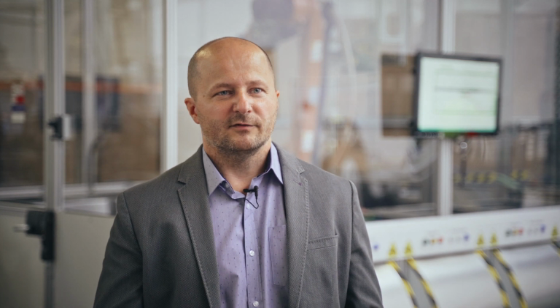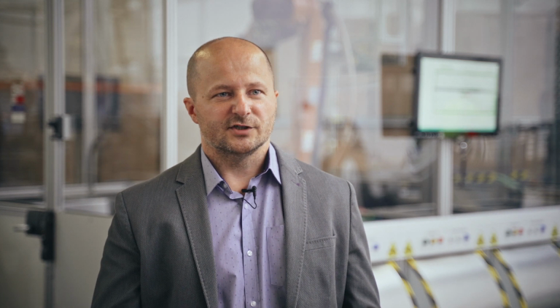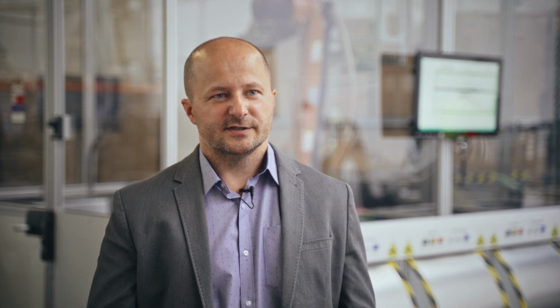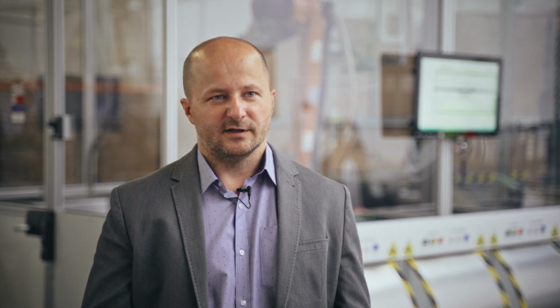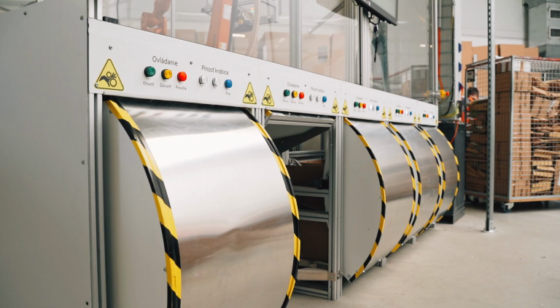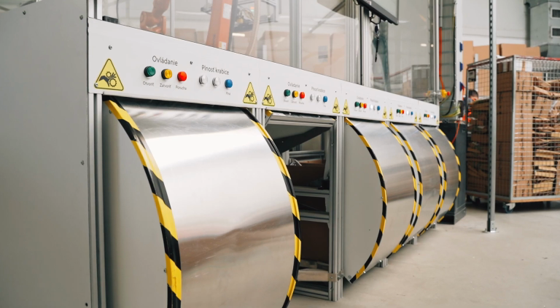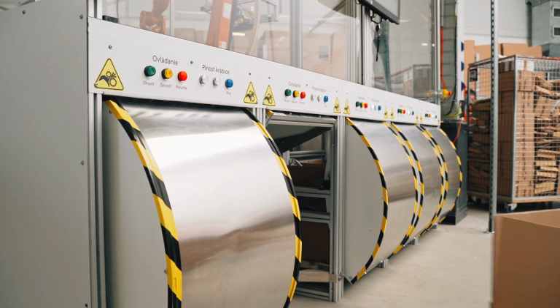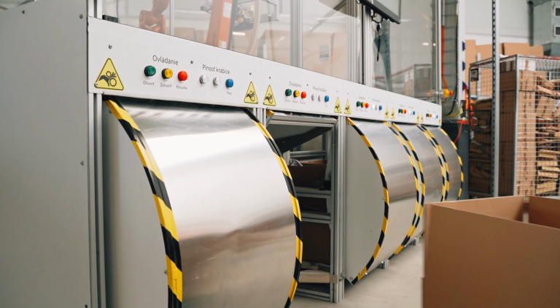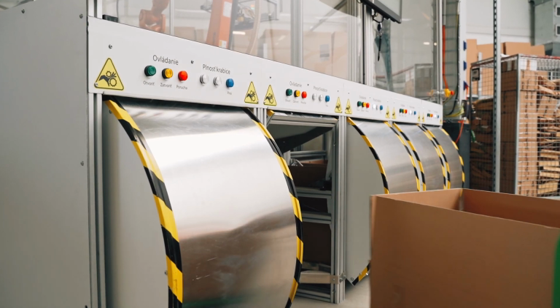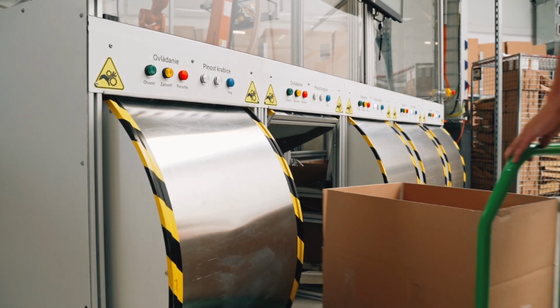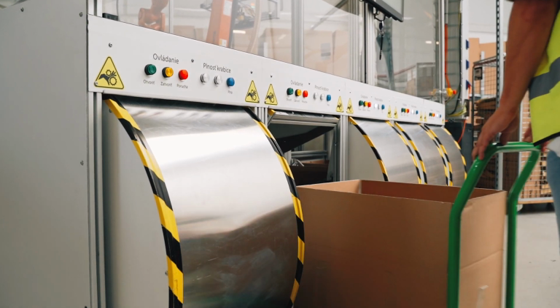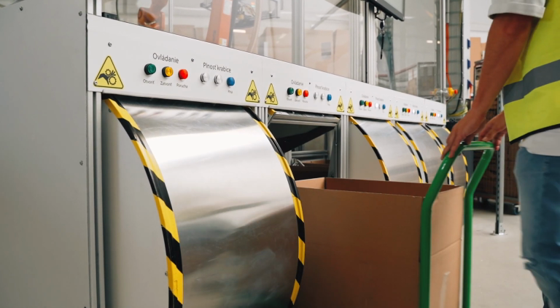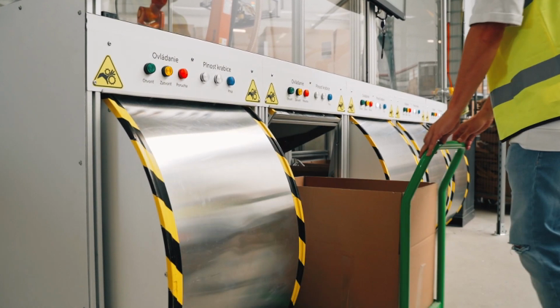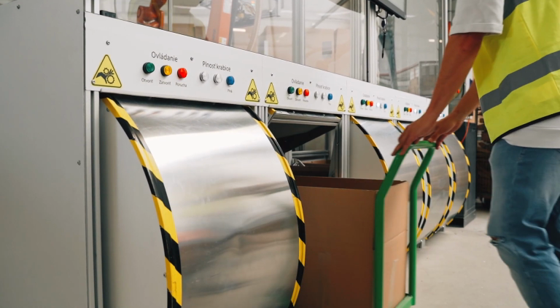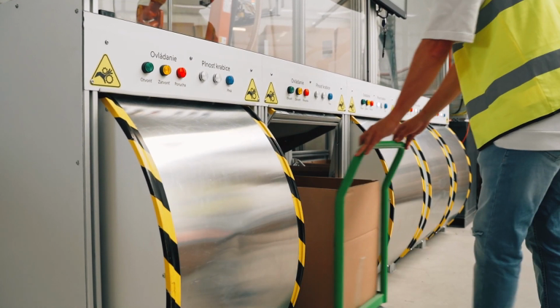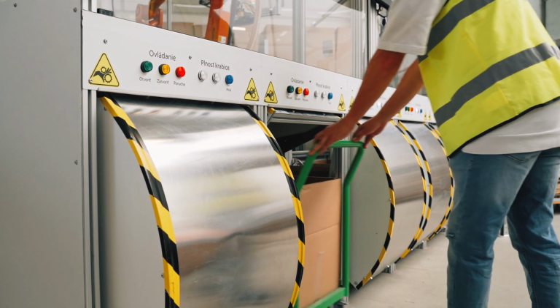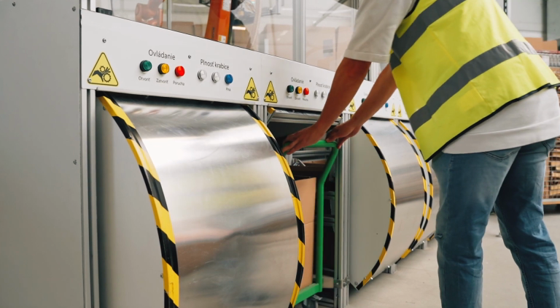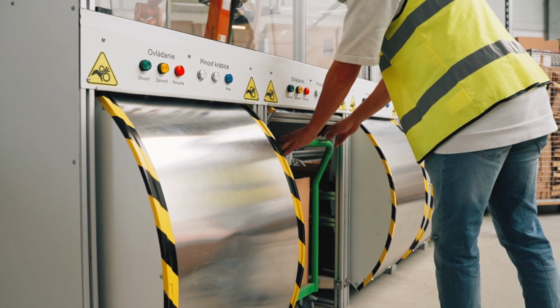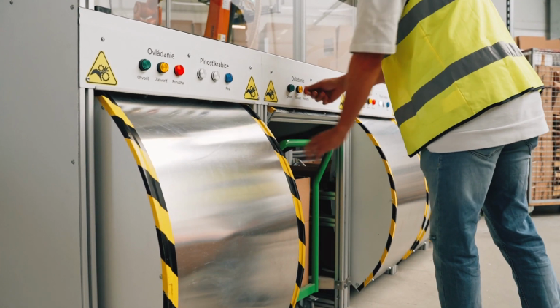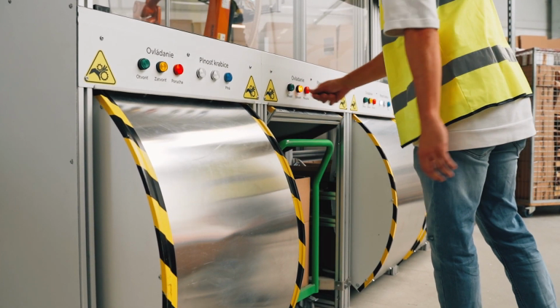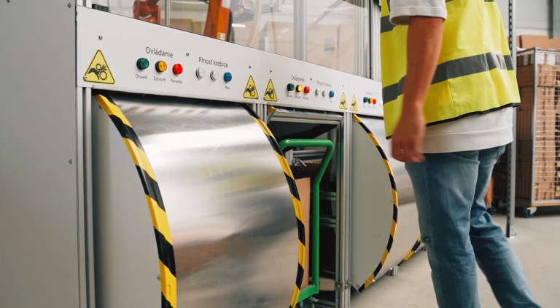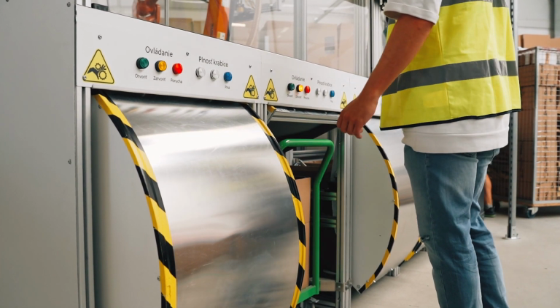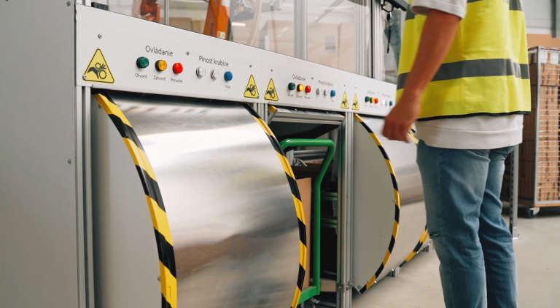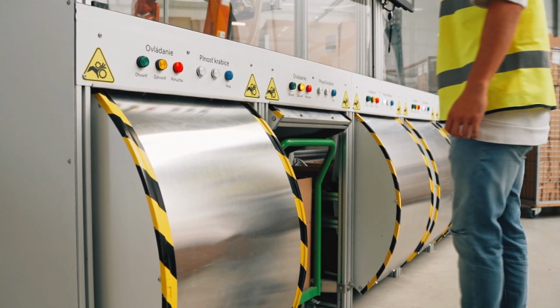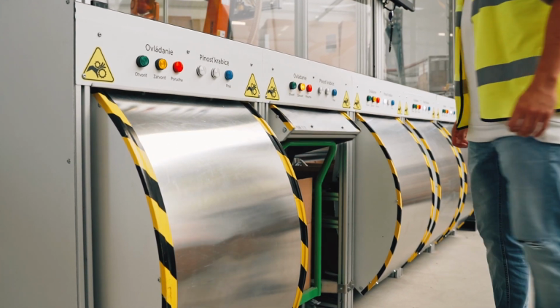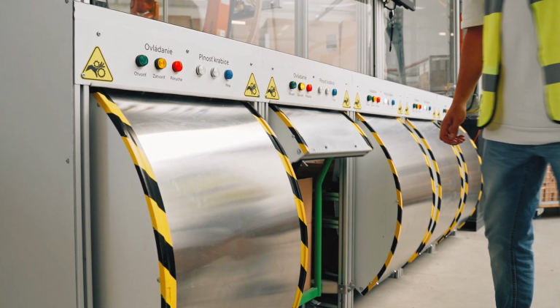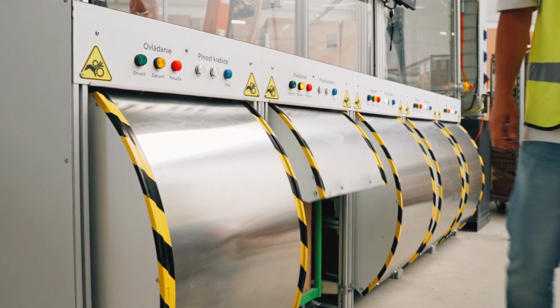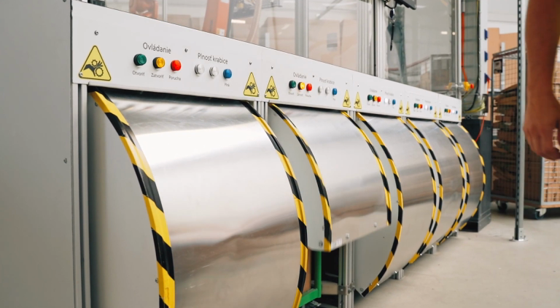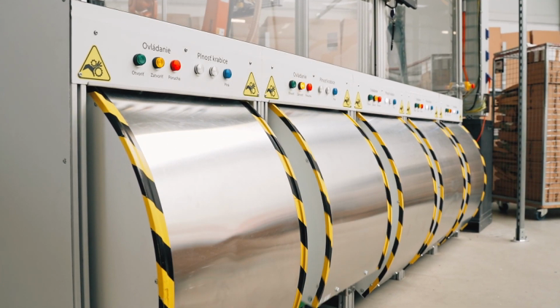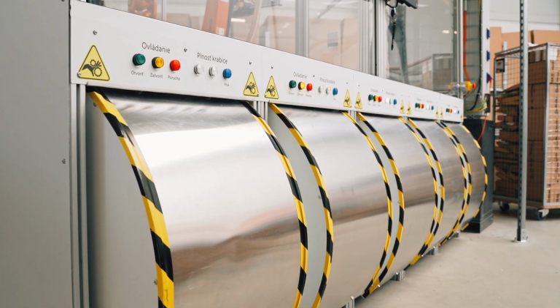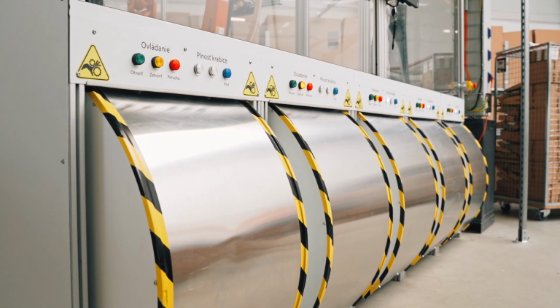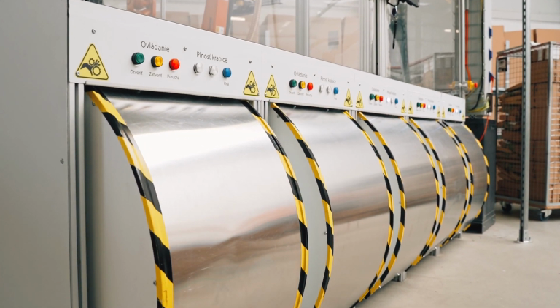The sorting line can be adjusted at any moment to our needs, and it's very safe, ergonomic, and user-friendly.